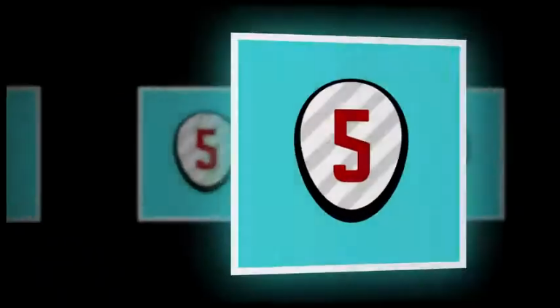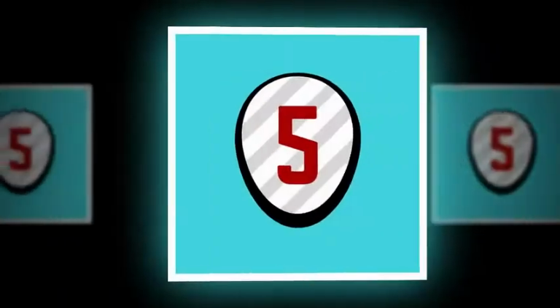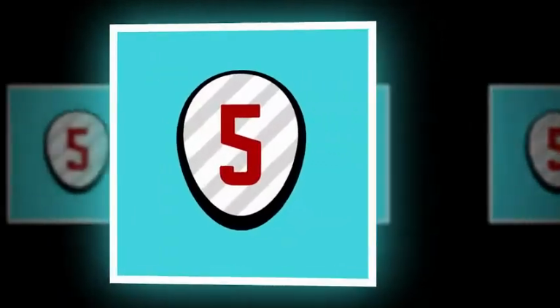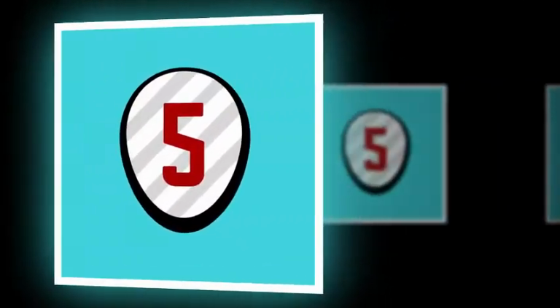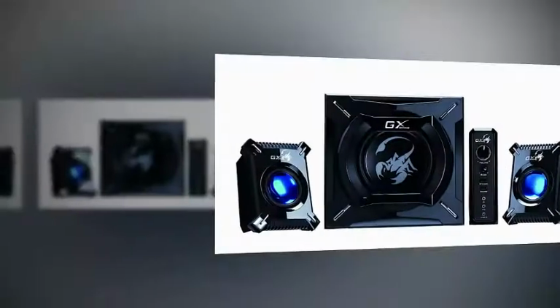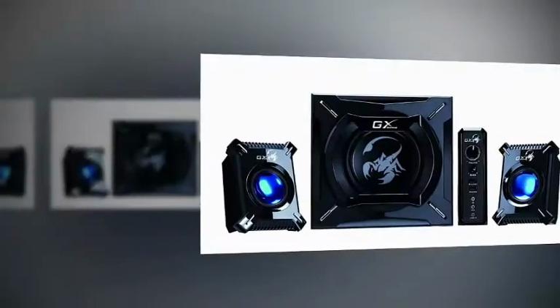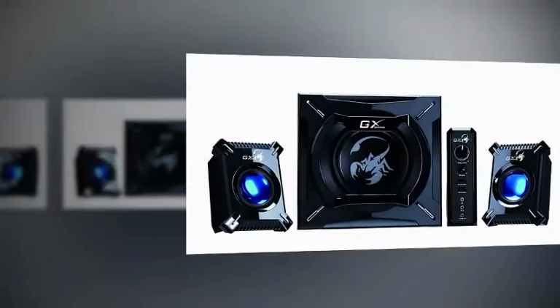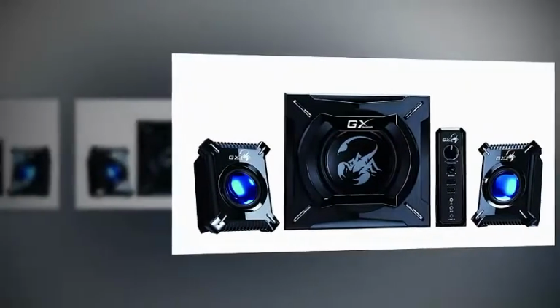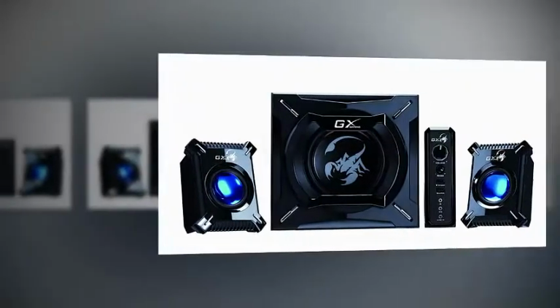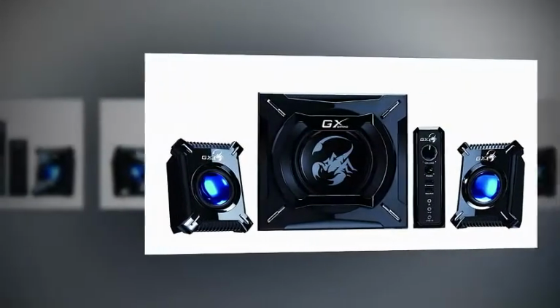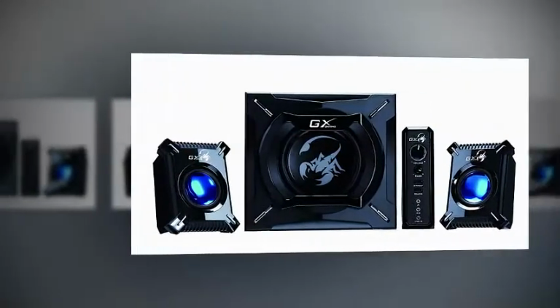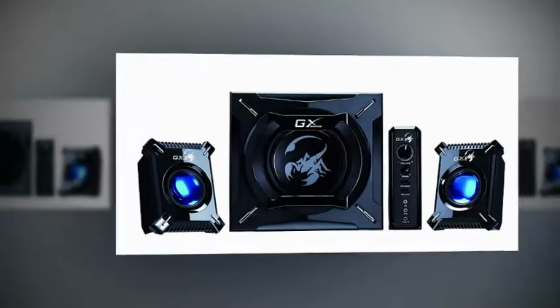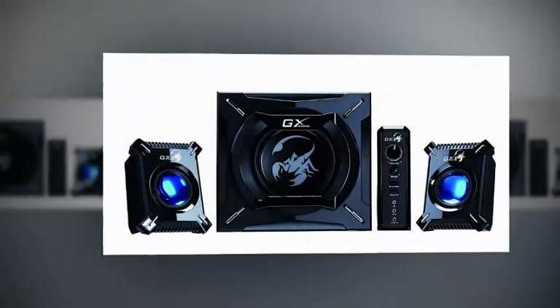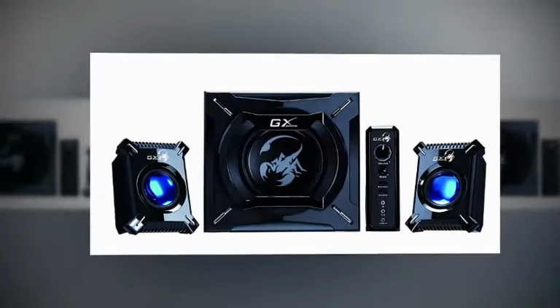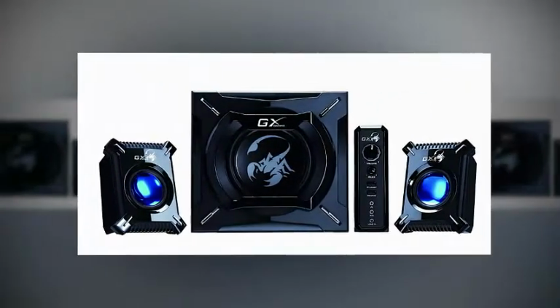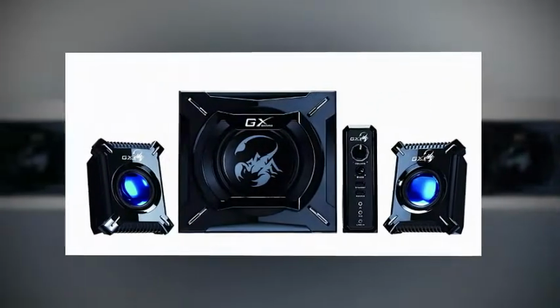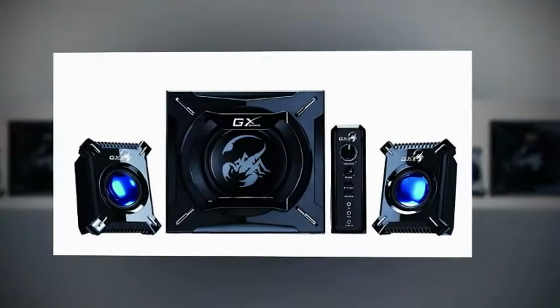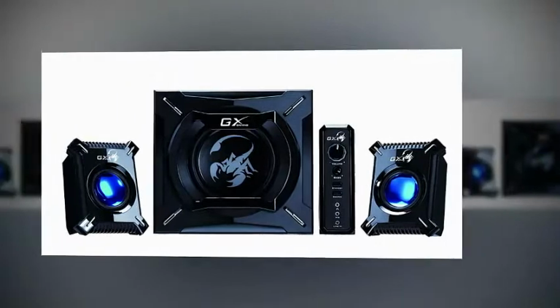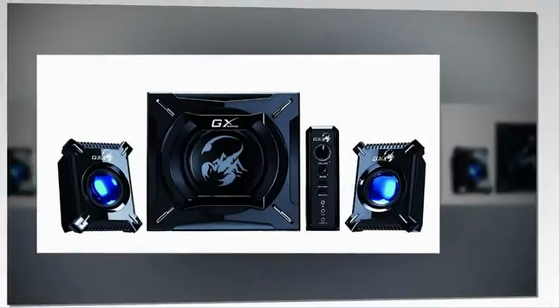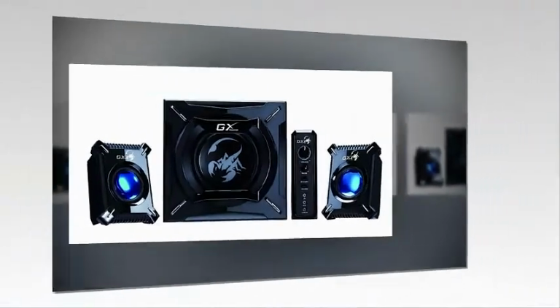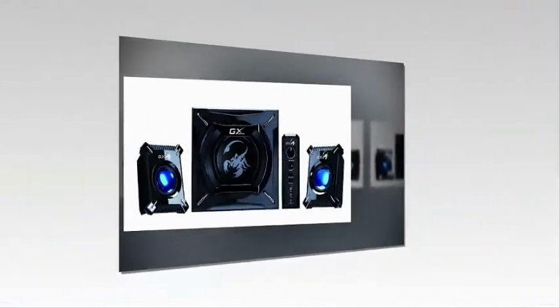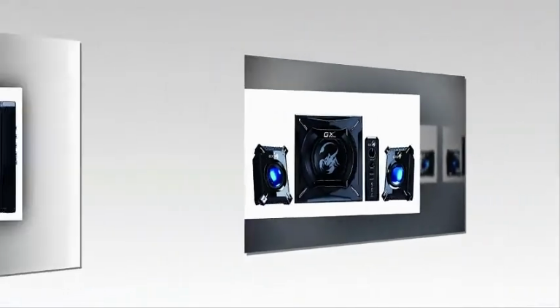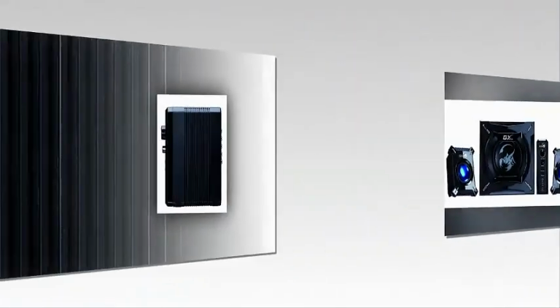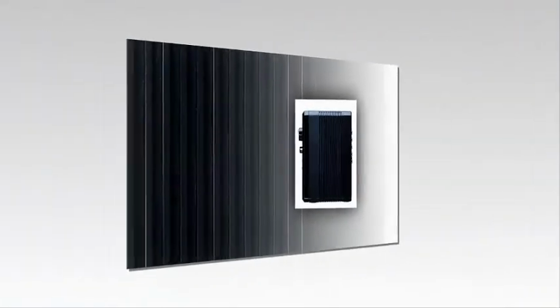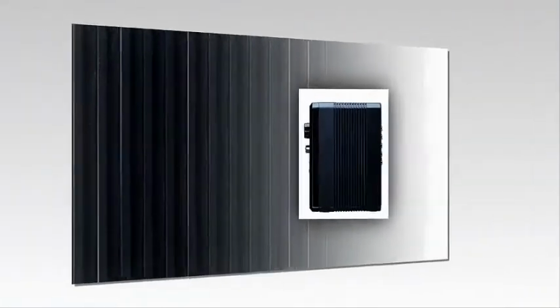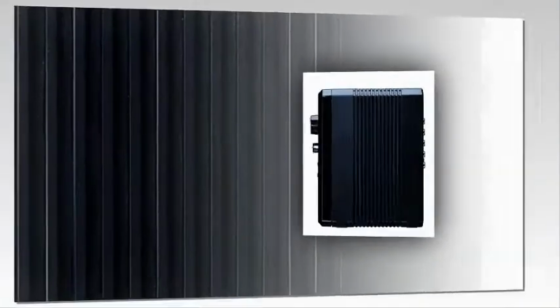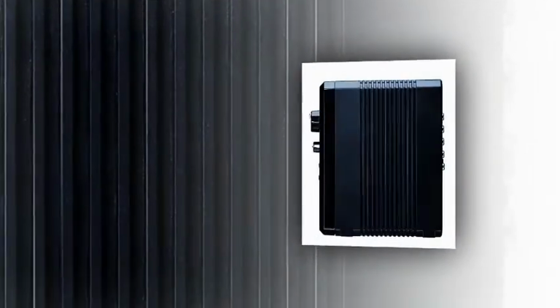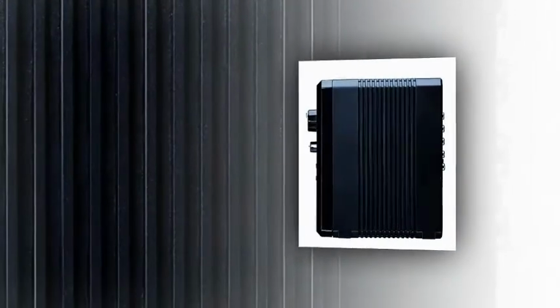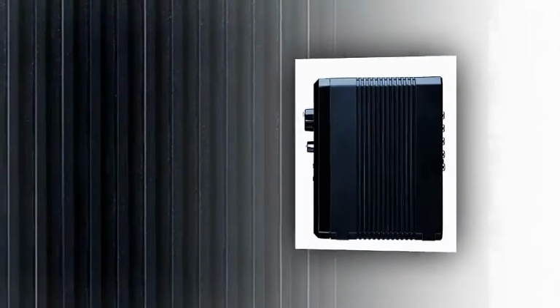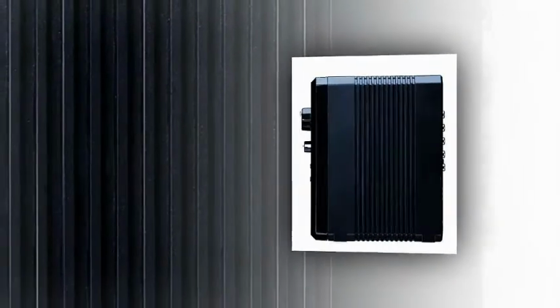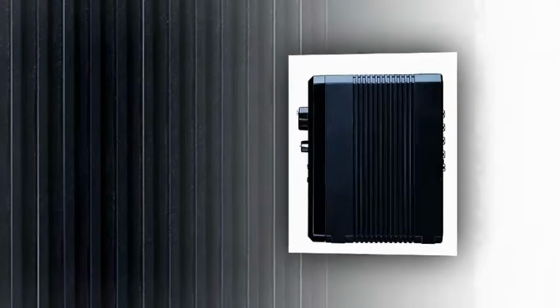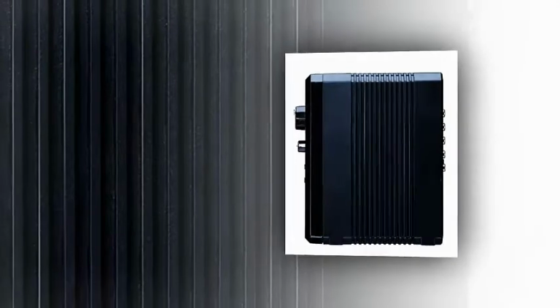Number 5: Genius SW-G 2.1 2002.1 Channel 45W RMS Gaming Woofer Speaker System for Android, Apple Devices, Tablets, Laptops, and PC.